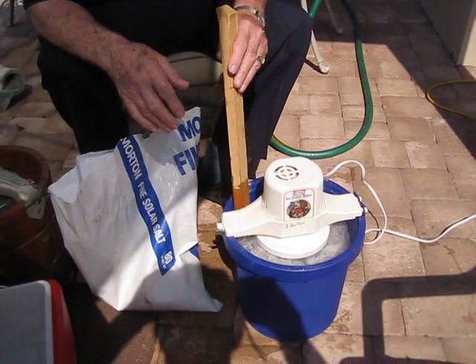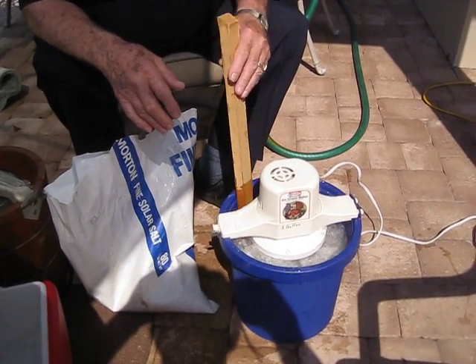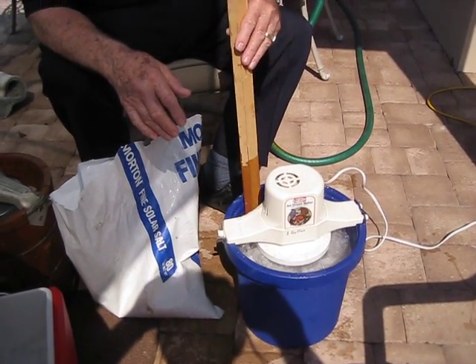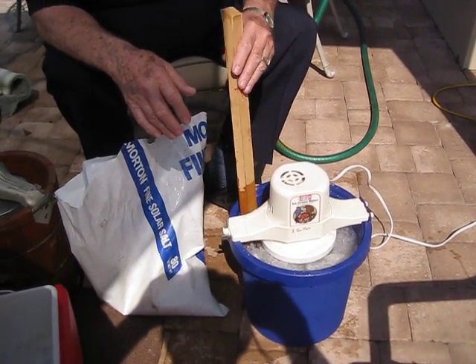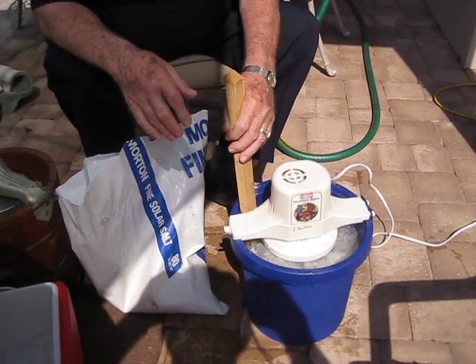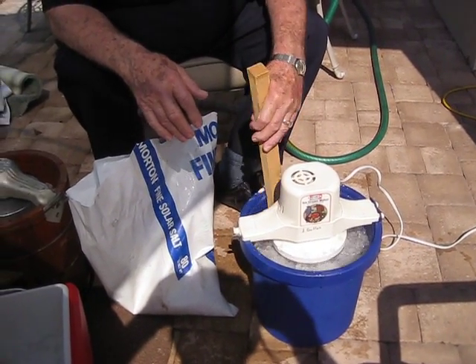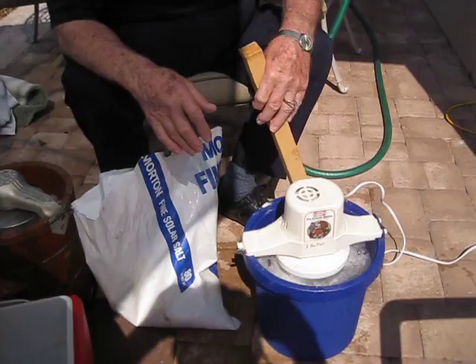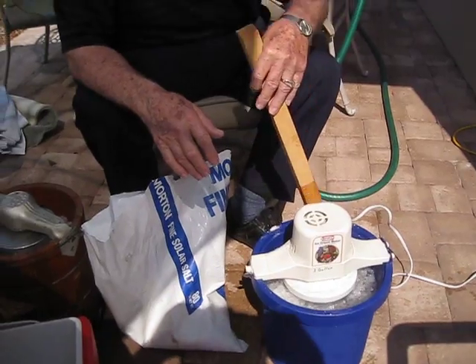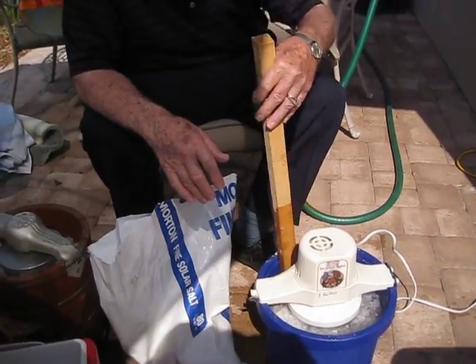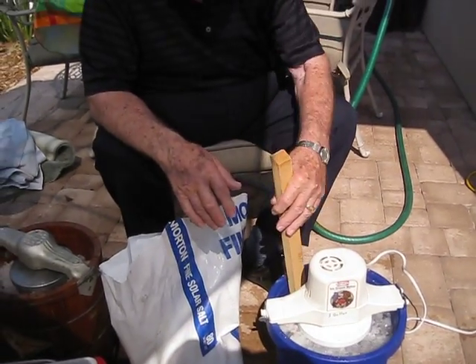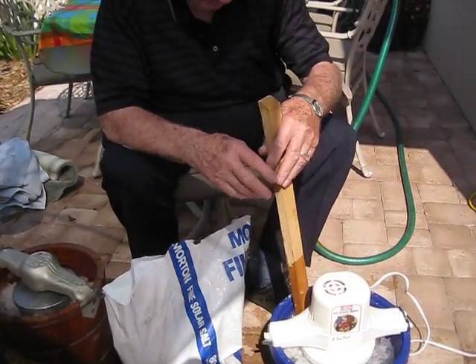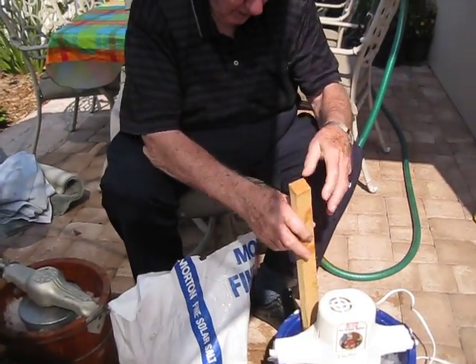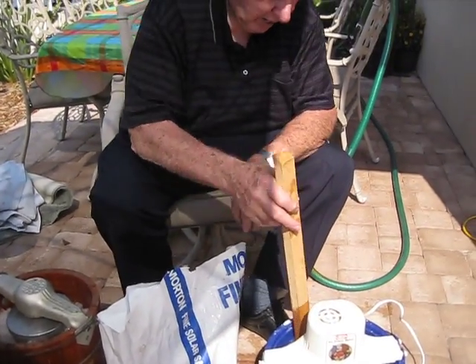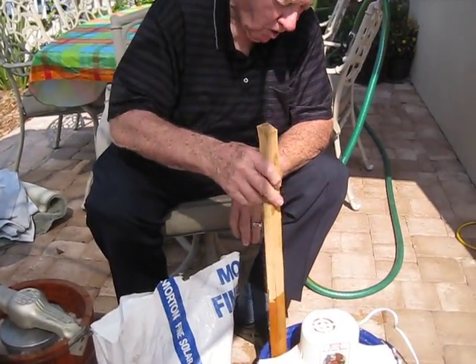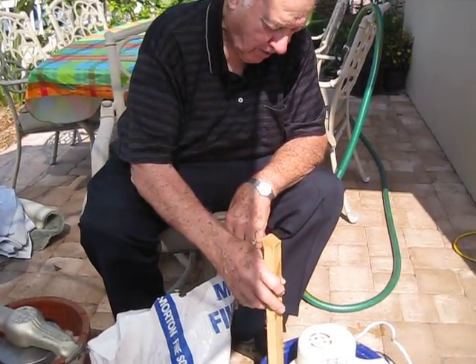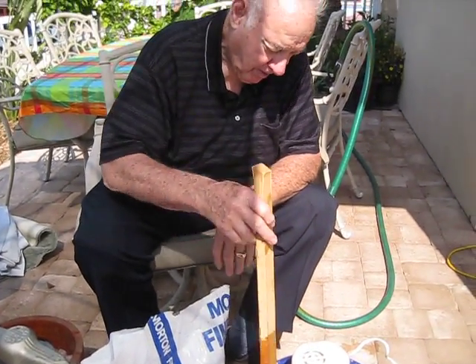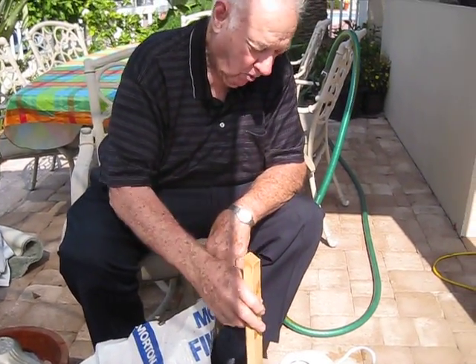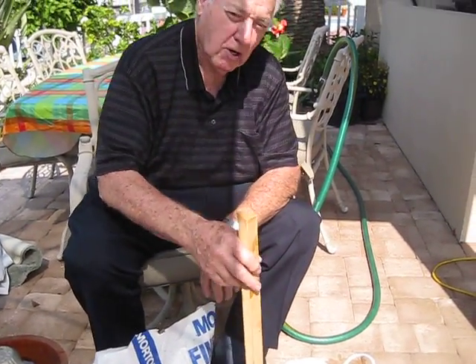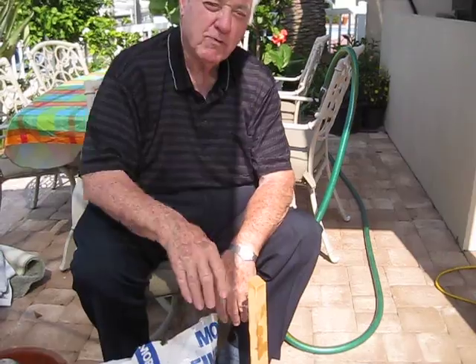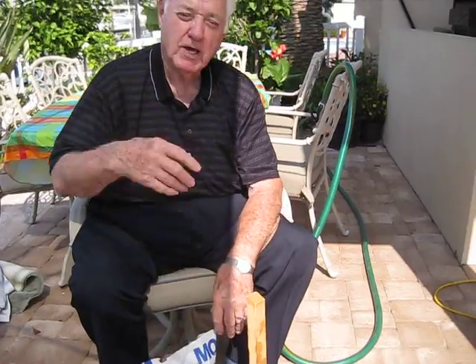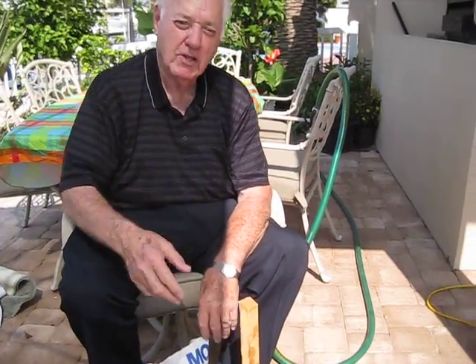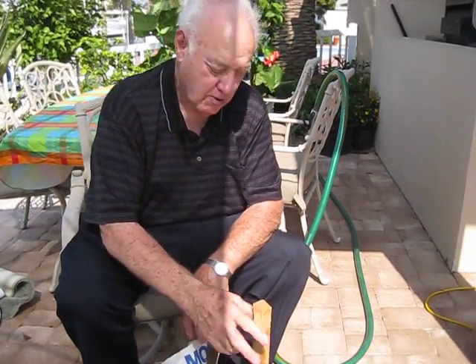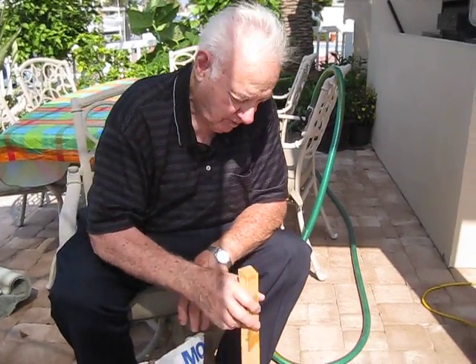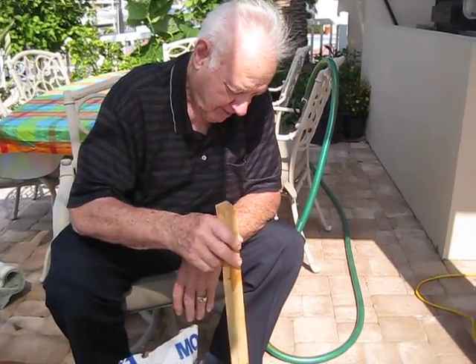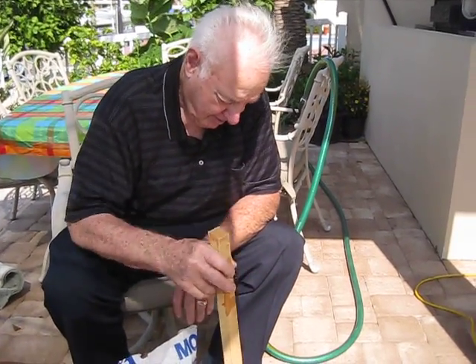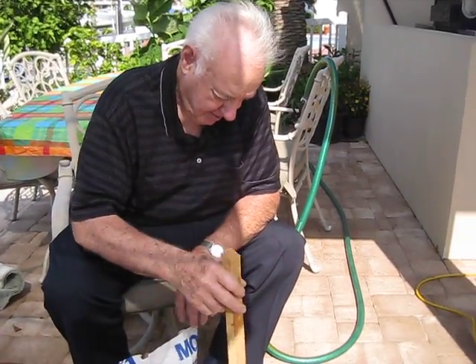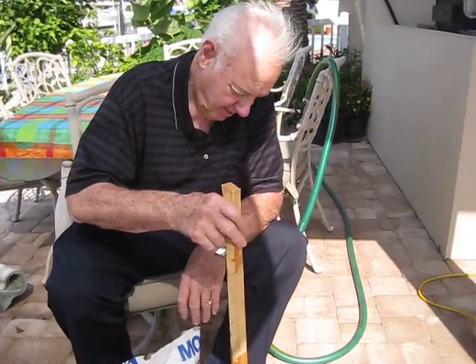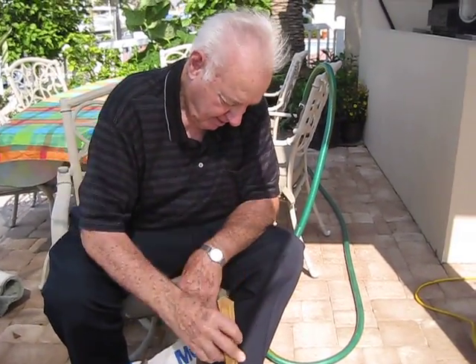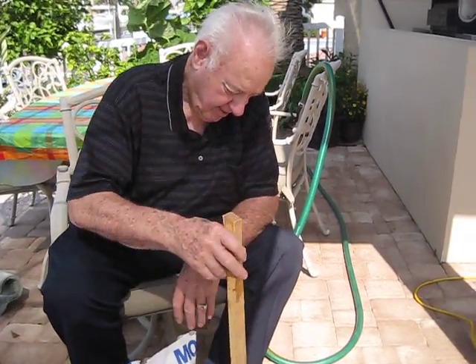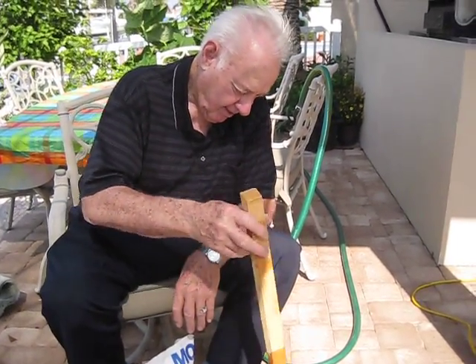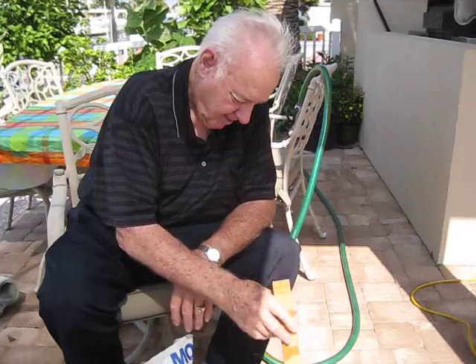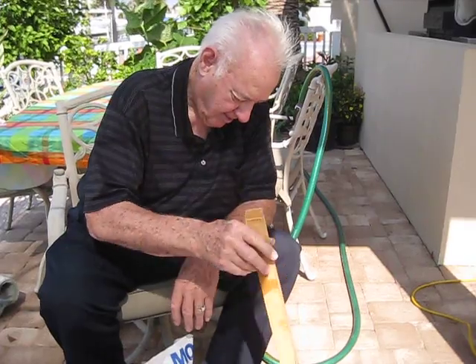I see this bucket's got a hole on it. You gotta let the water out. Otherwise it'll overflow and get into the ice cream. We had that happen before in the old days.